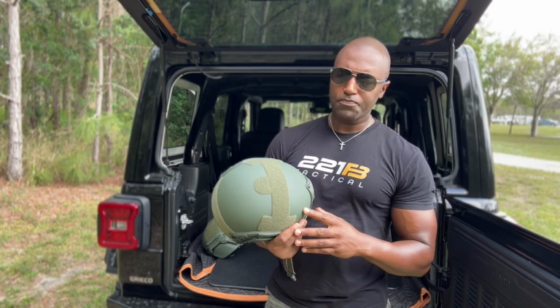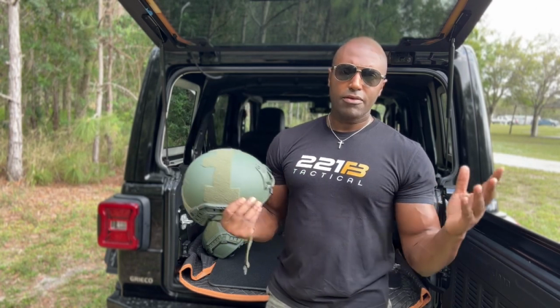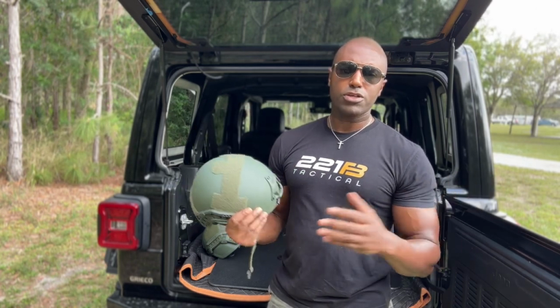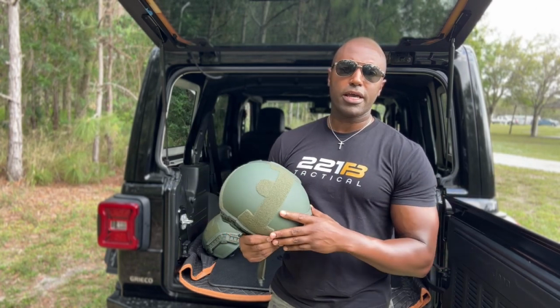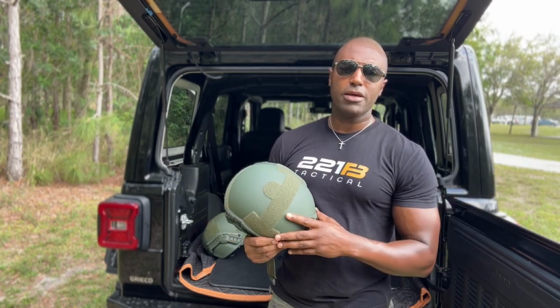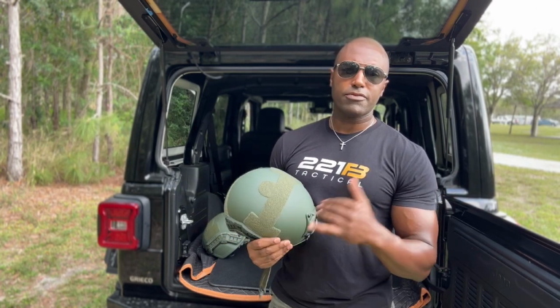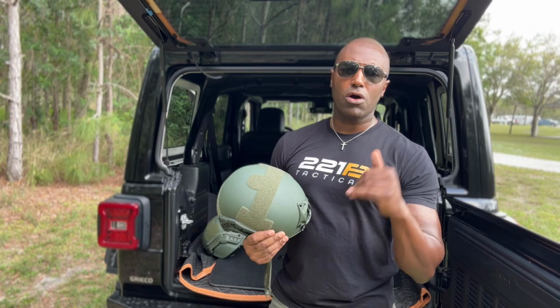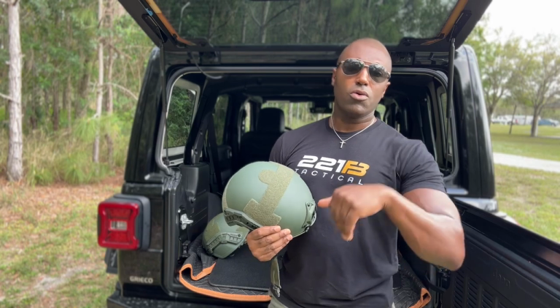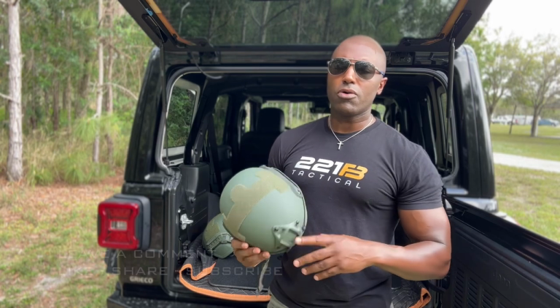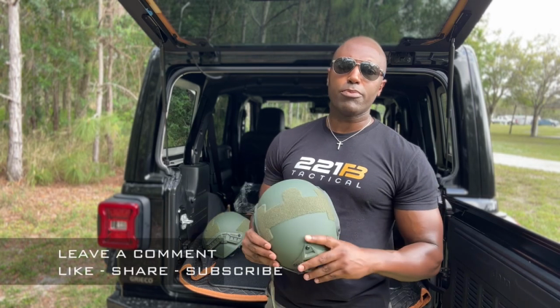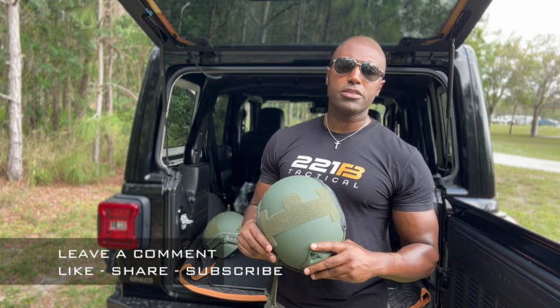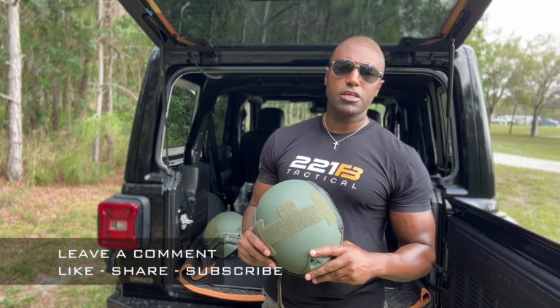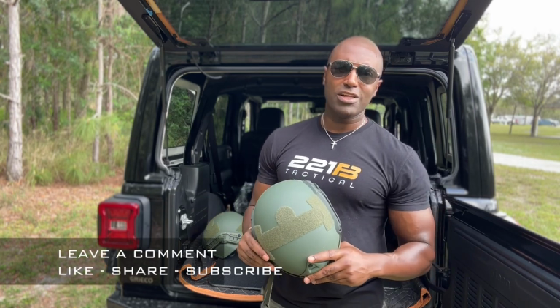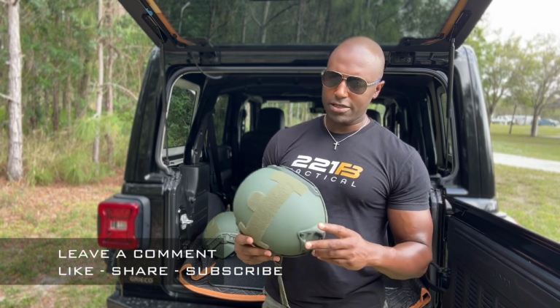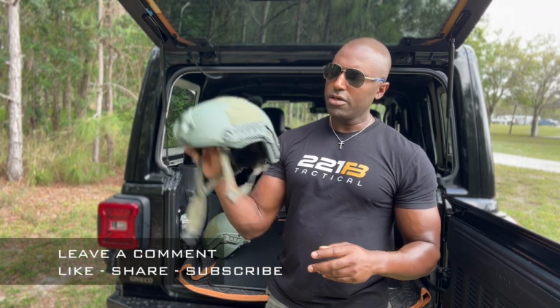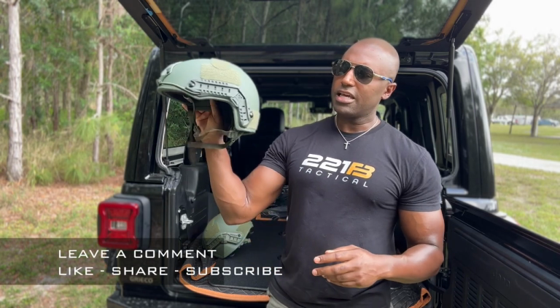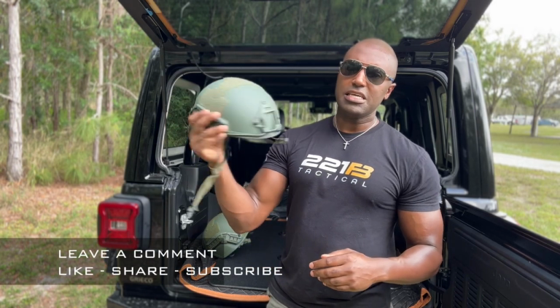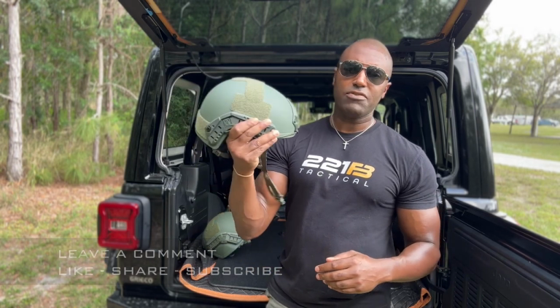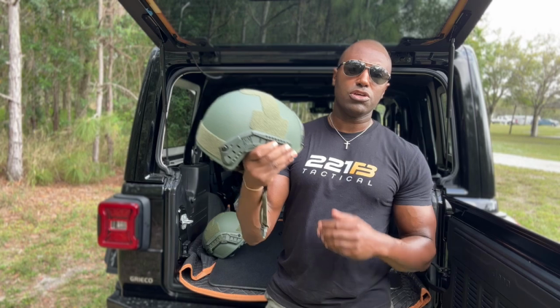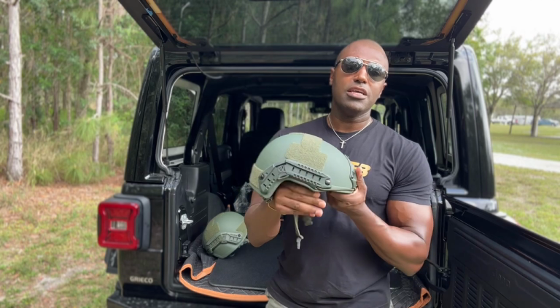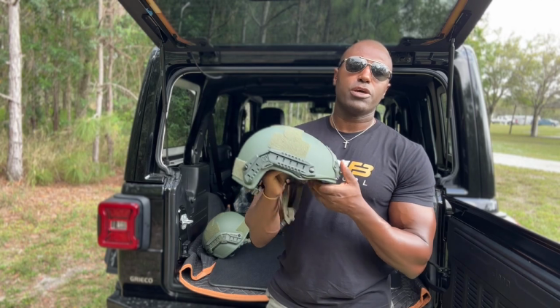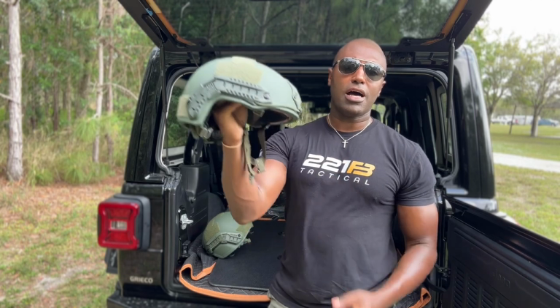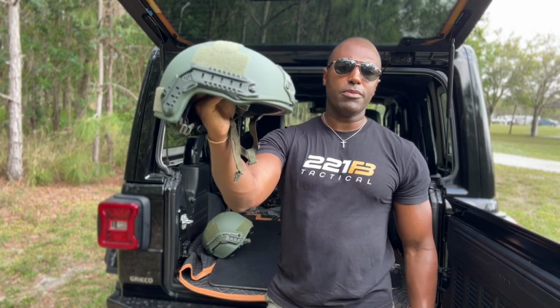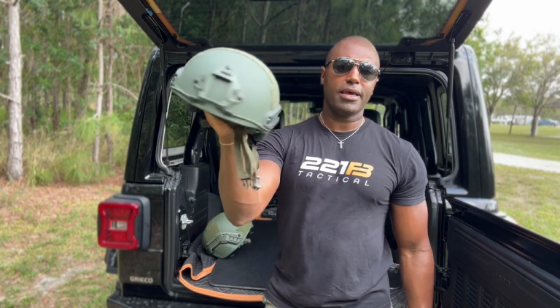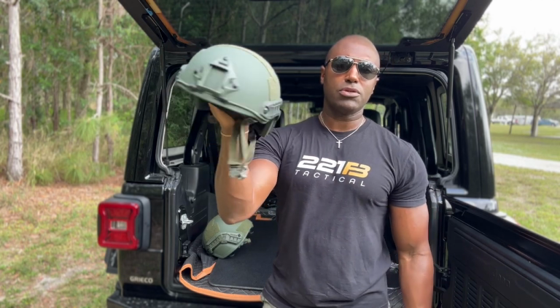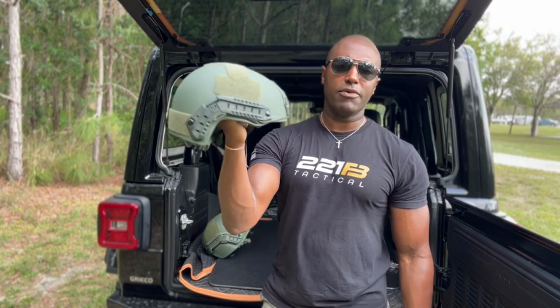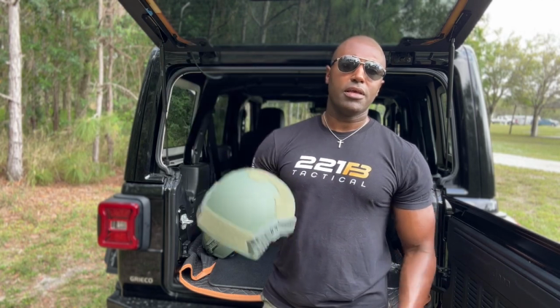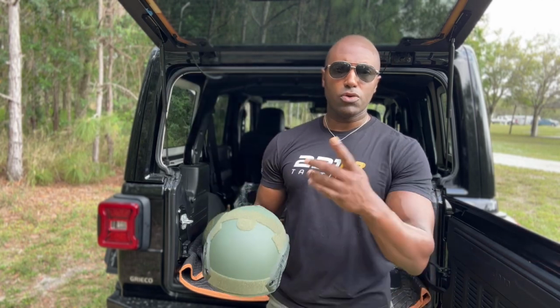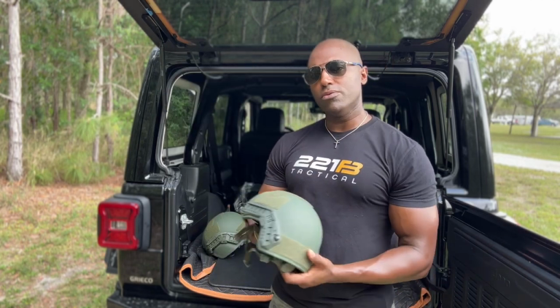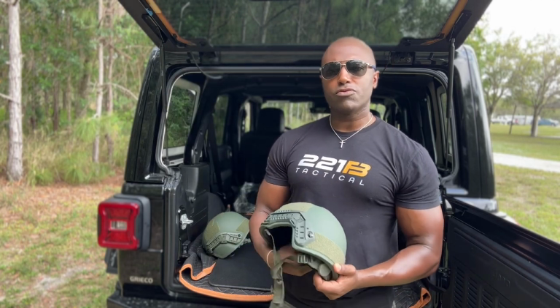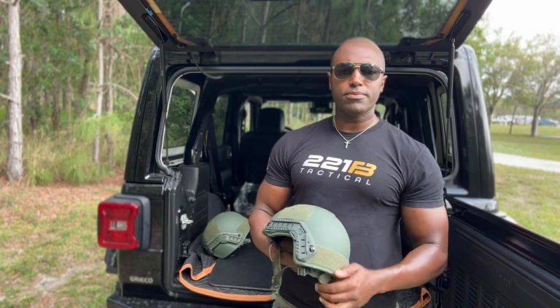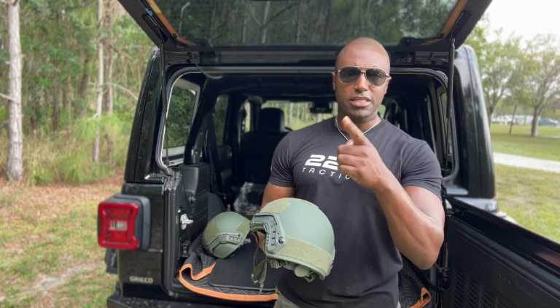So any questions, go ahead and email us, give us a call, or throw a comment below and someone on our team will get back to you. It's the Legacy Safety and Security Special Ops Helmet. Absolutely love it and I think you will too. Thanks for watching, see you next time.